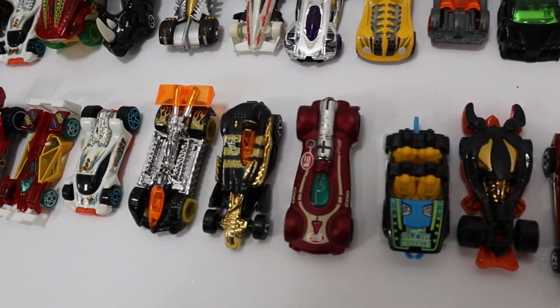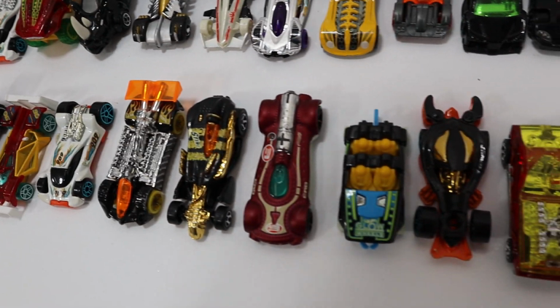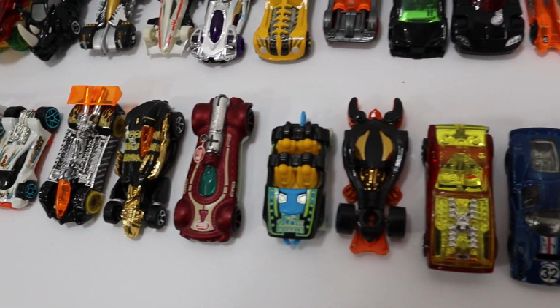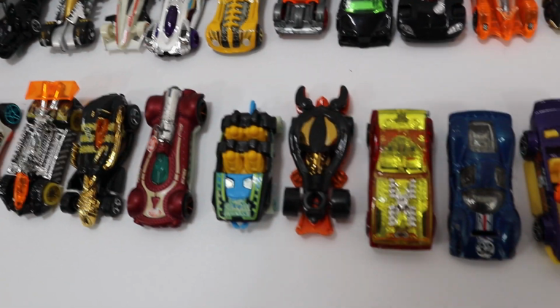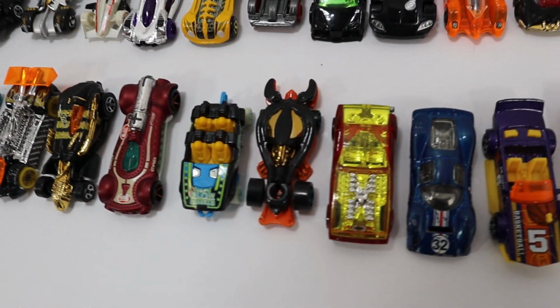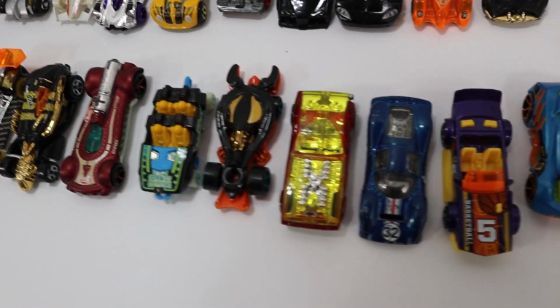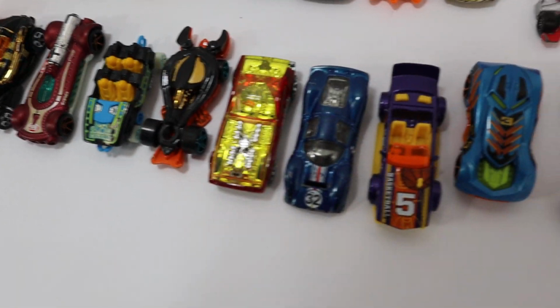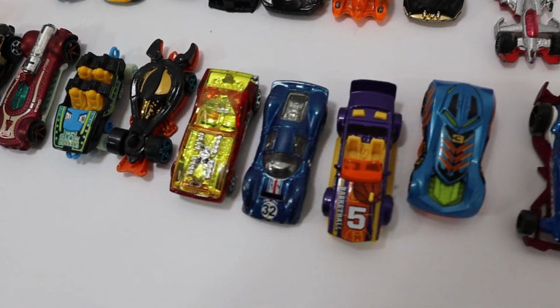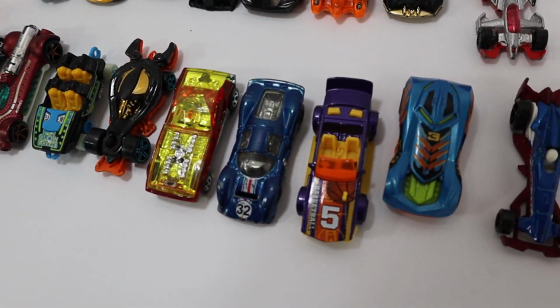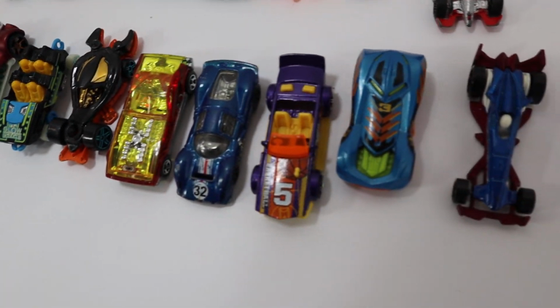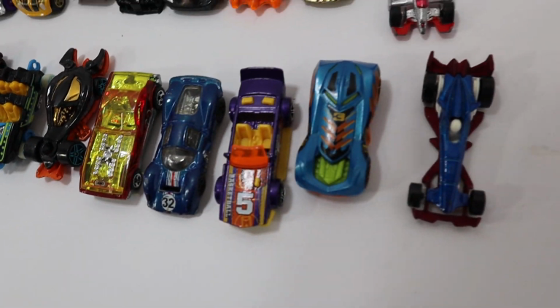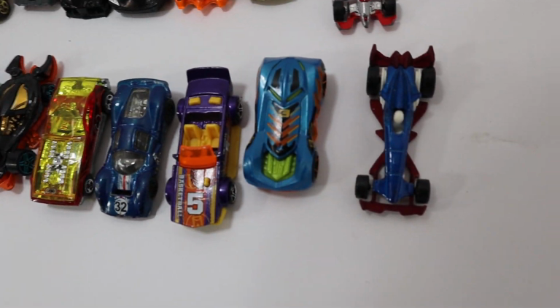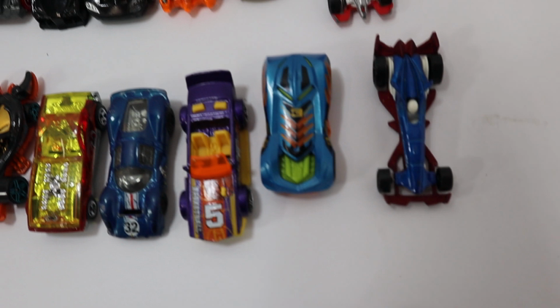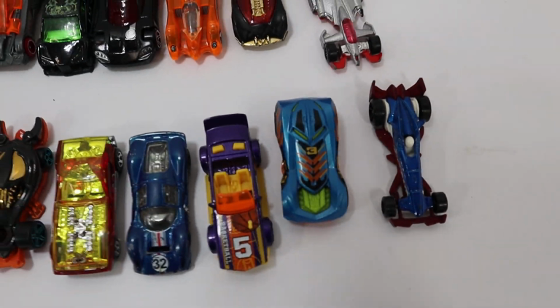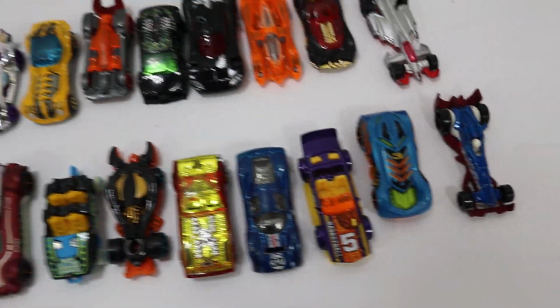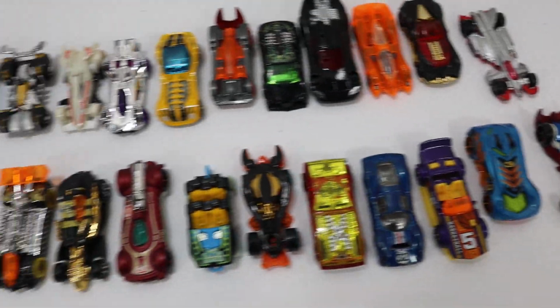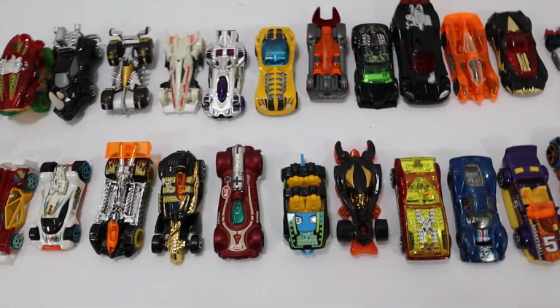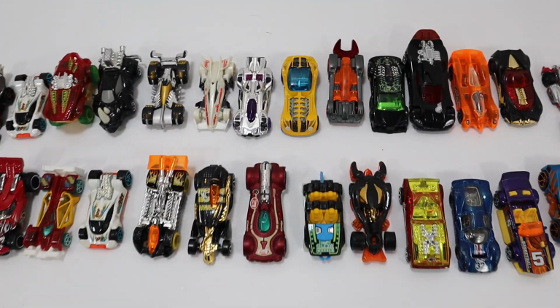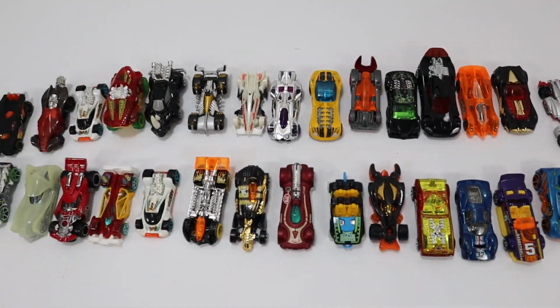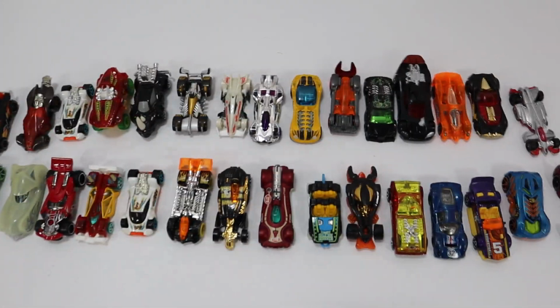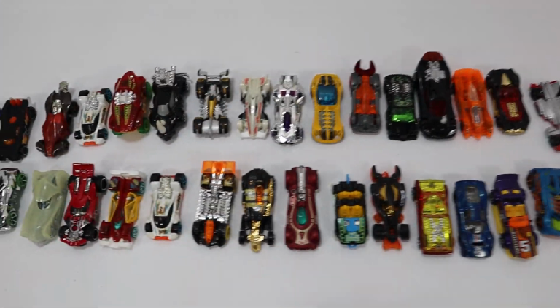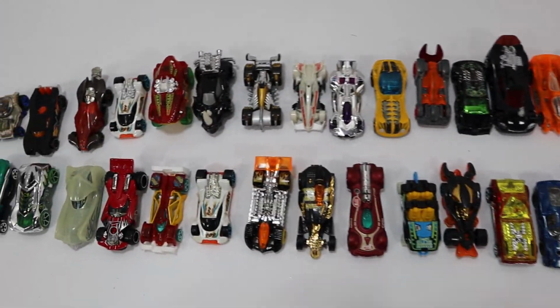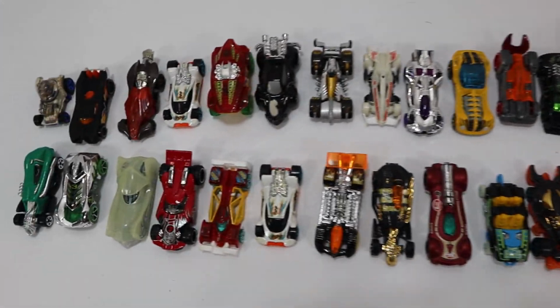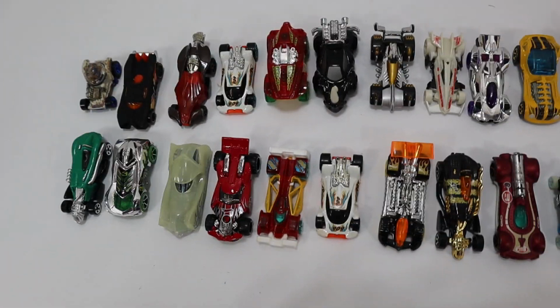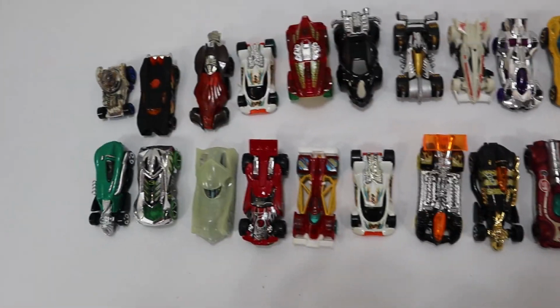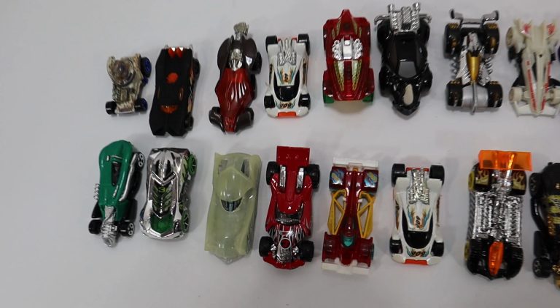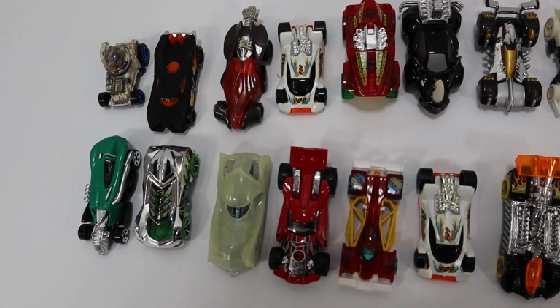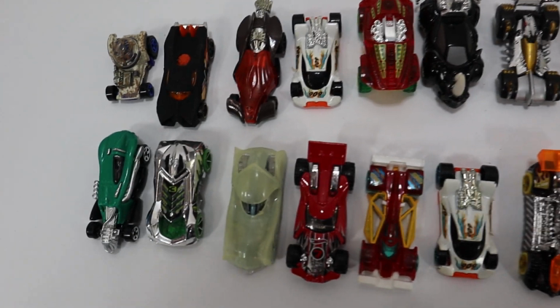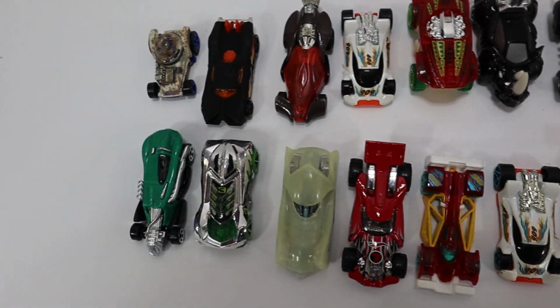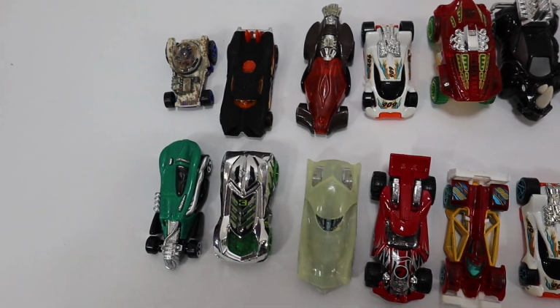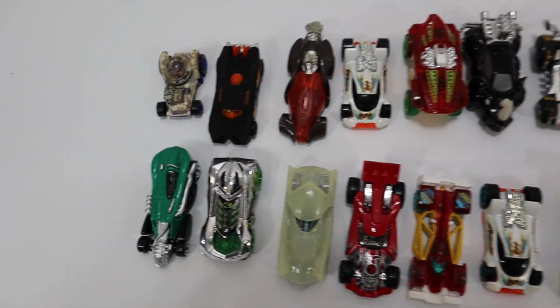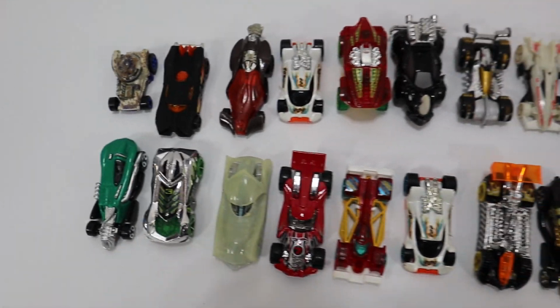There's a total of 32 cars and you will receive these exact cars. If you have any questions please don't hesitate to contact us. Please look in the description for all the detailed photographs. Have a great day!